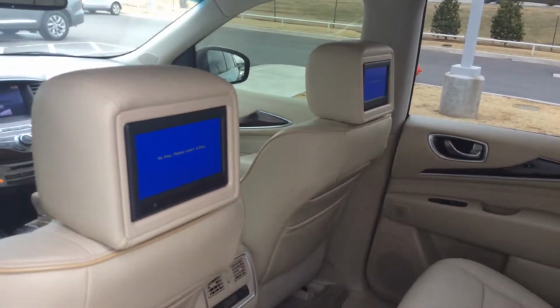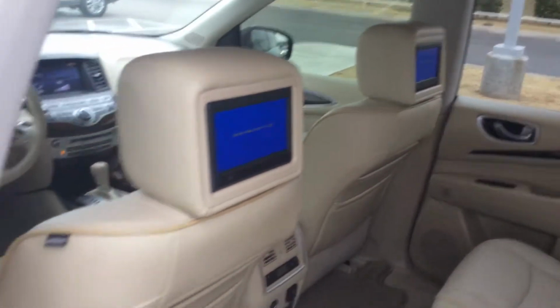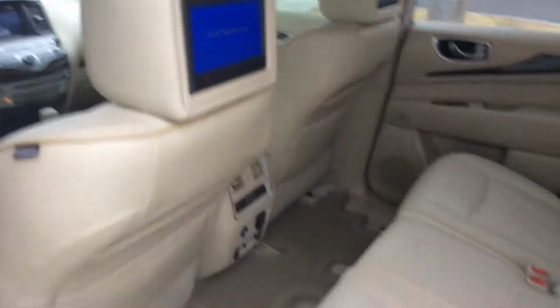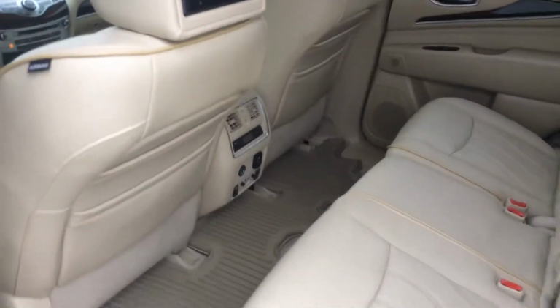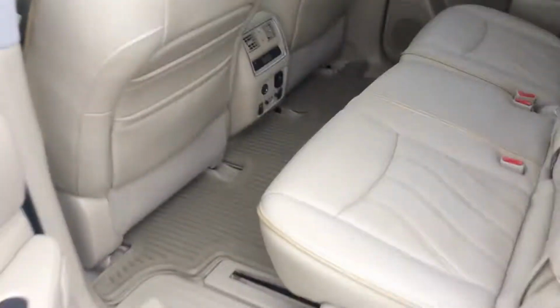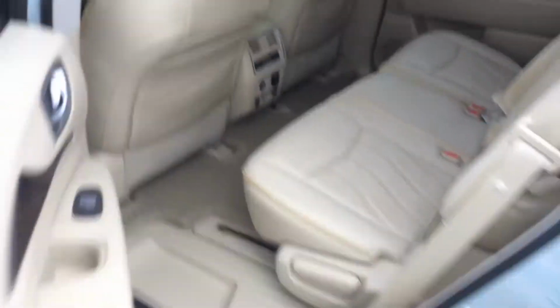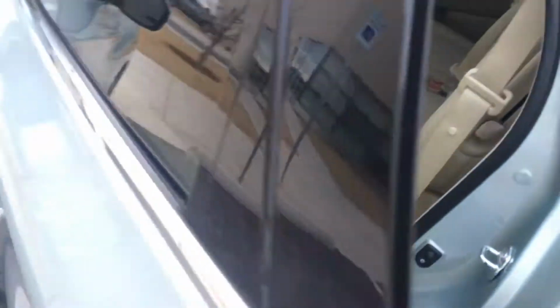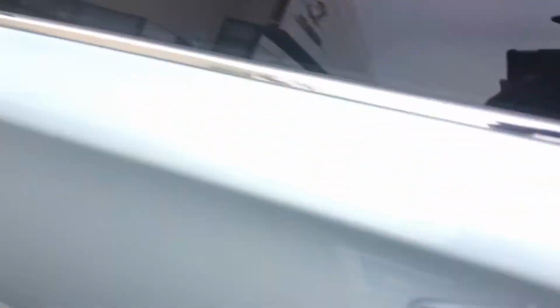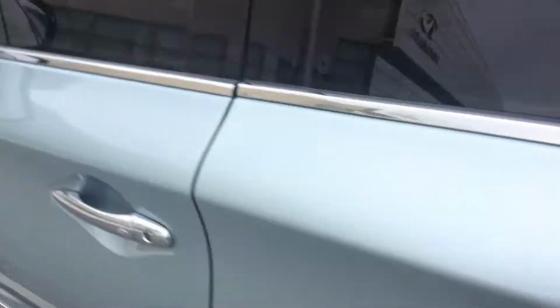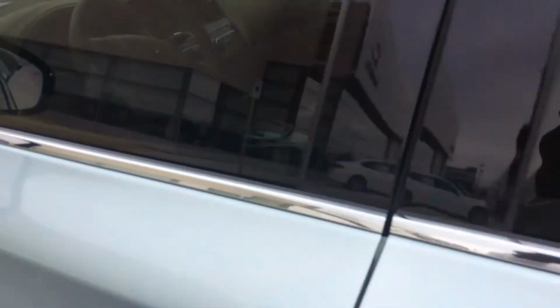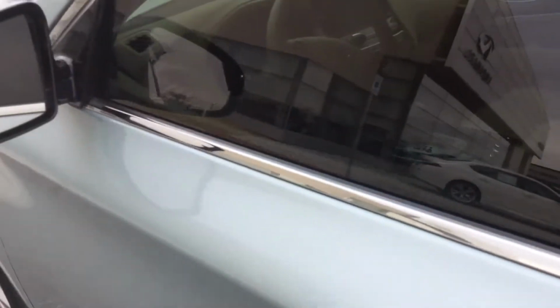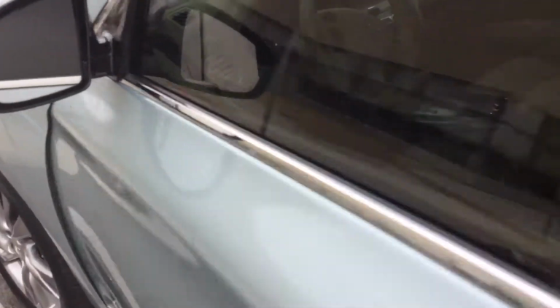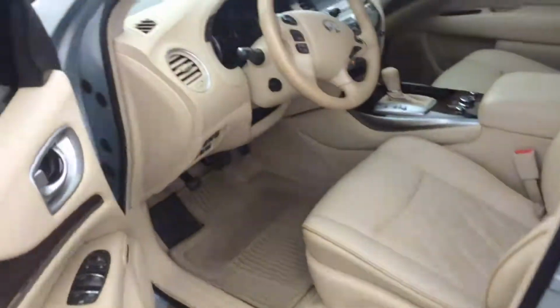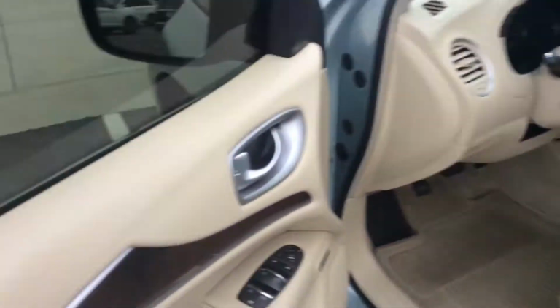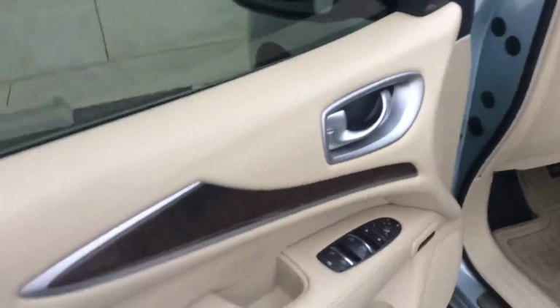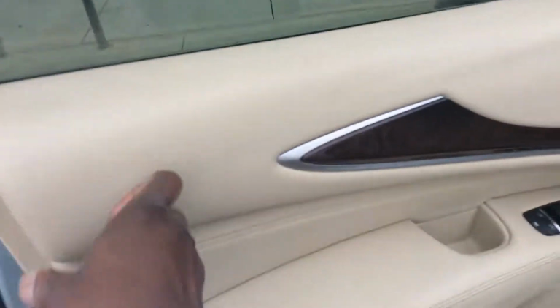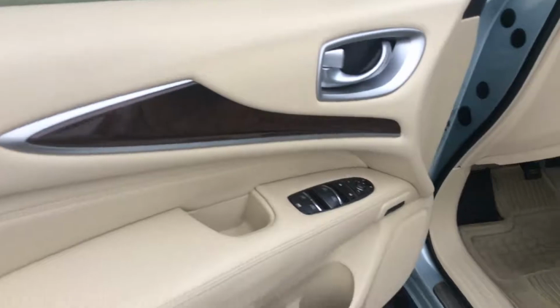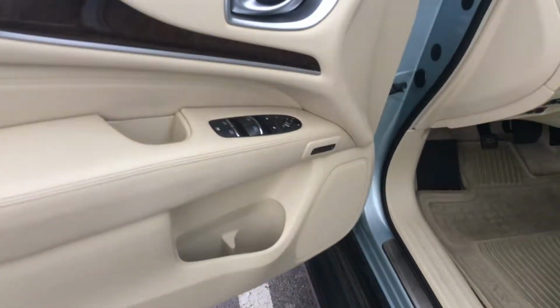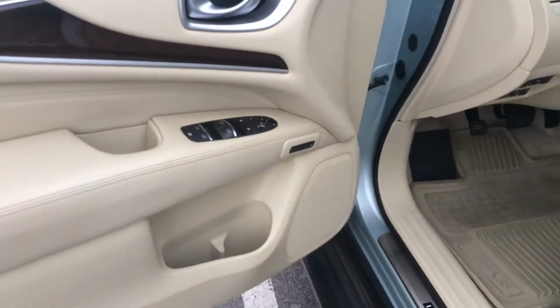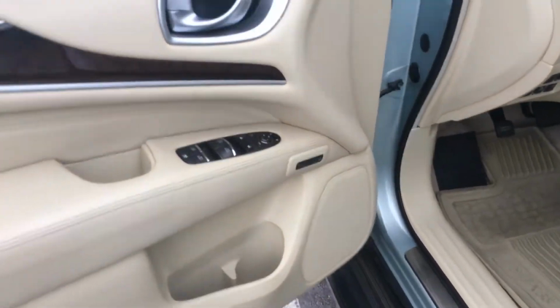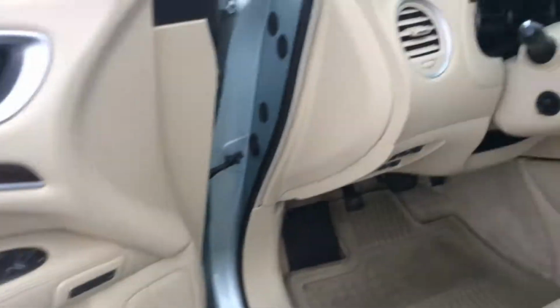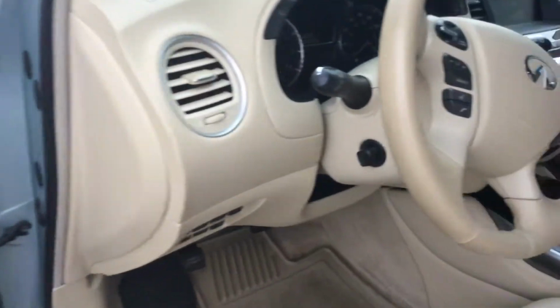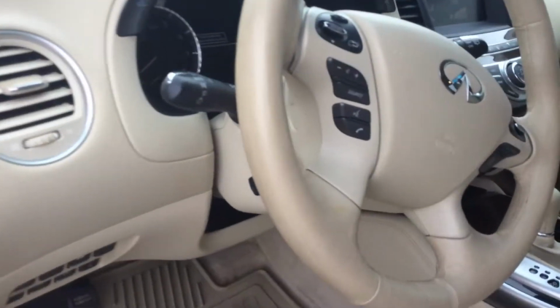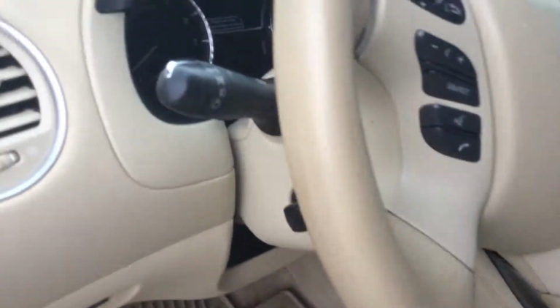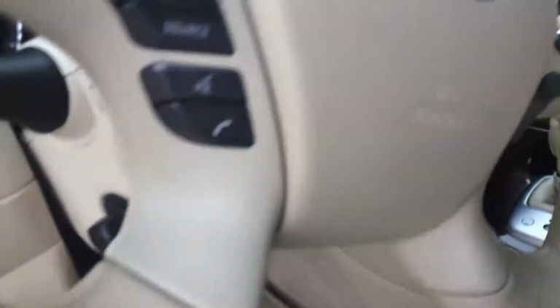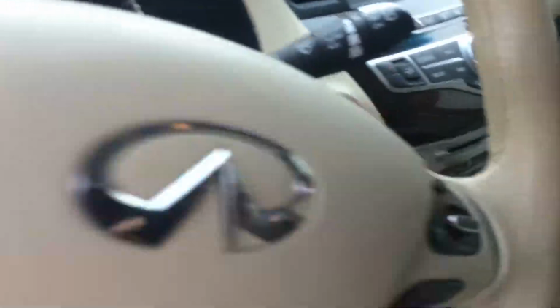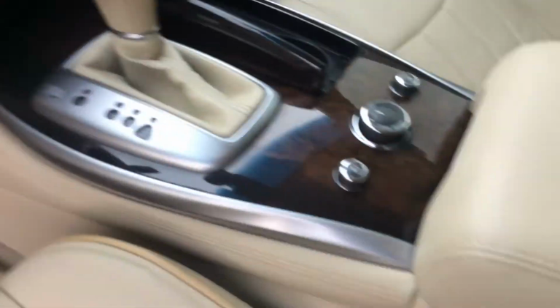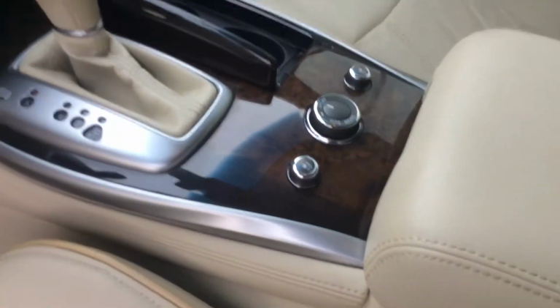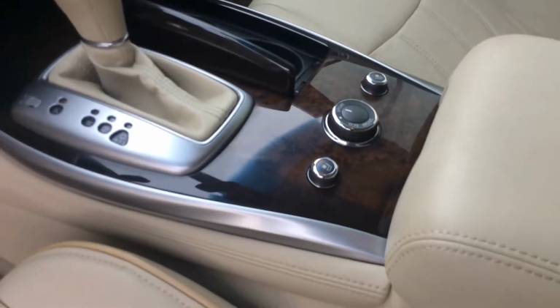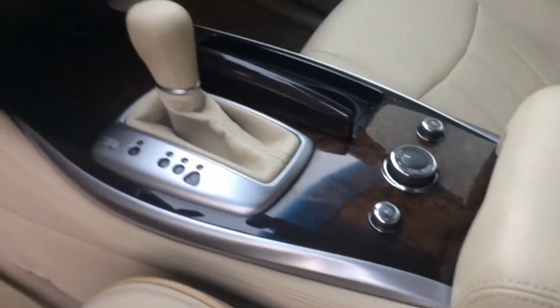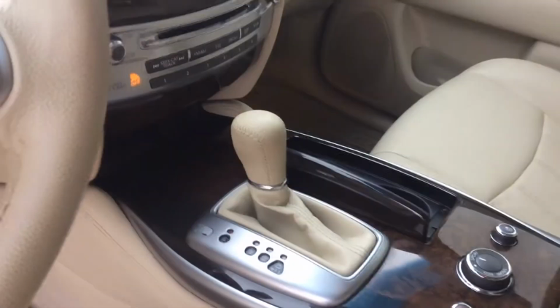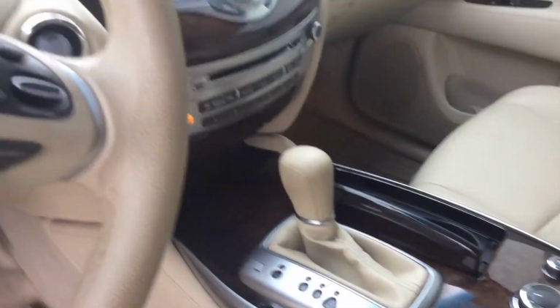It's got a white interior, 3.5 liter V6 engine, very great on gas, heated steering, air-conditioned seat. This is the Deluxe Touring.